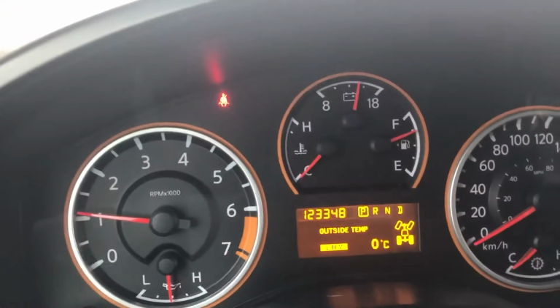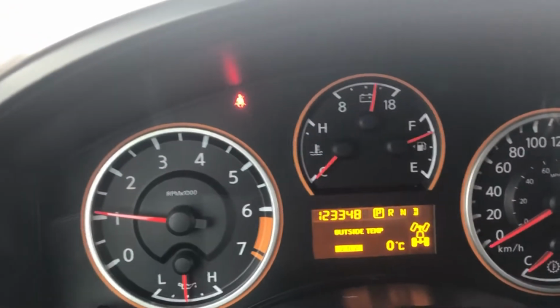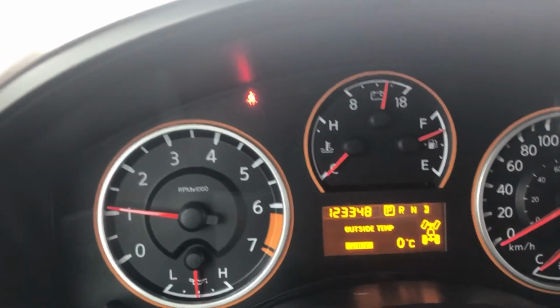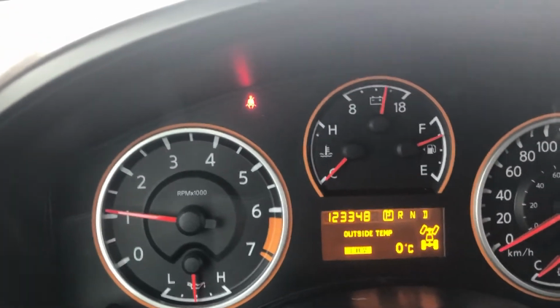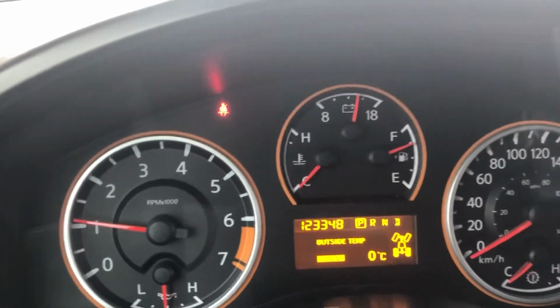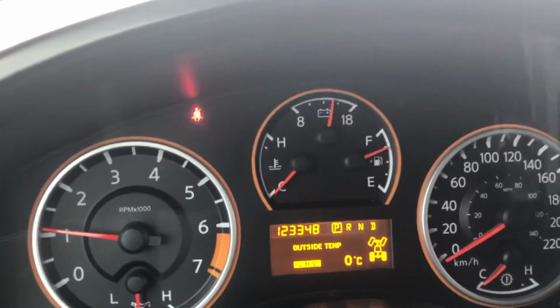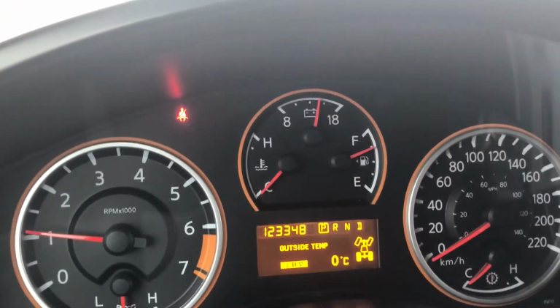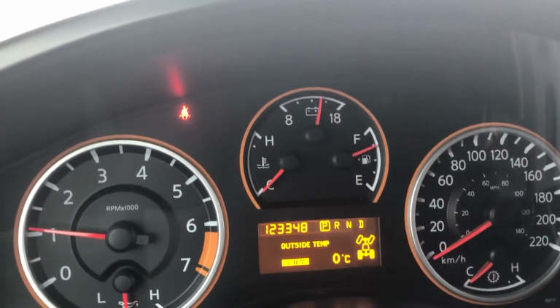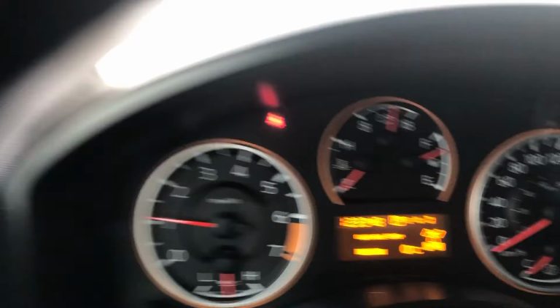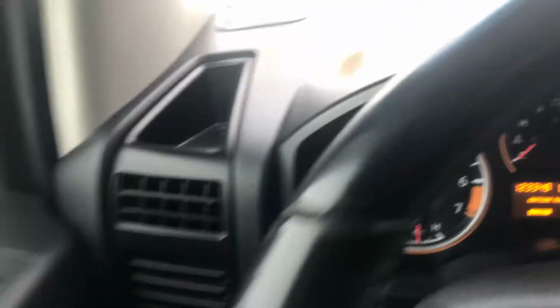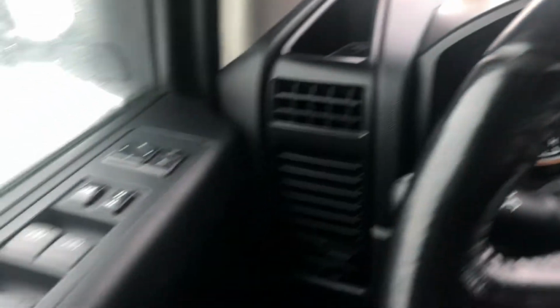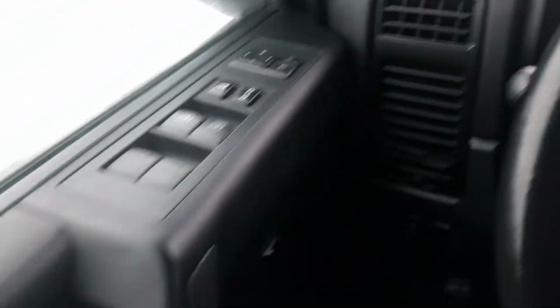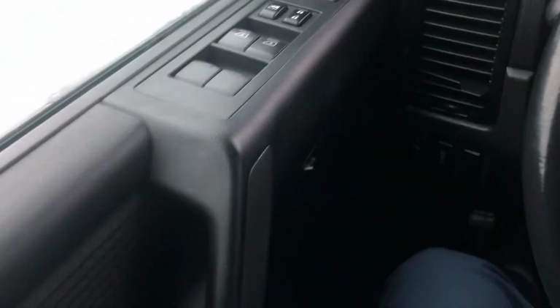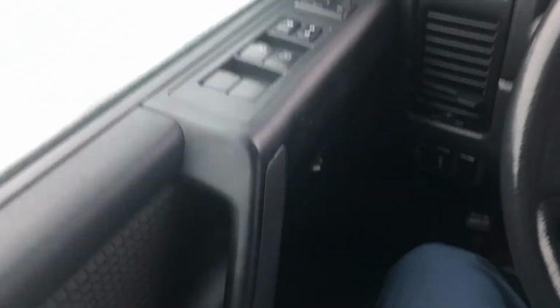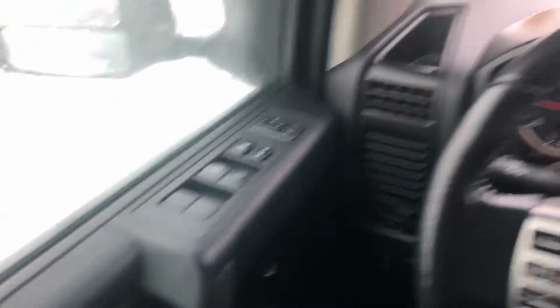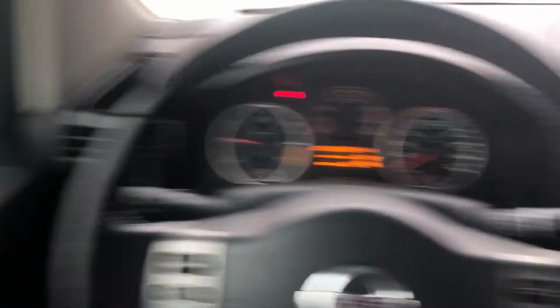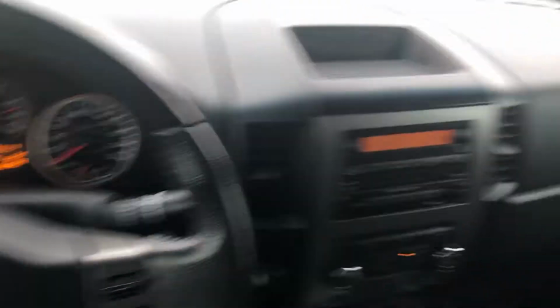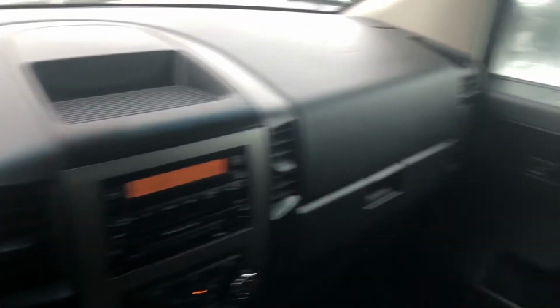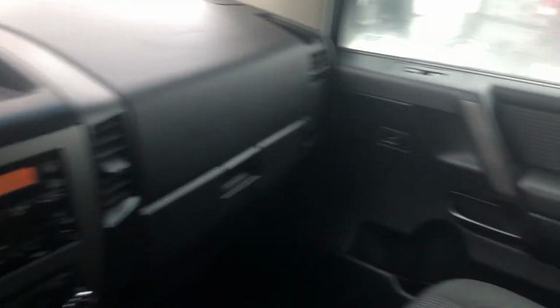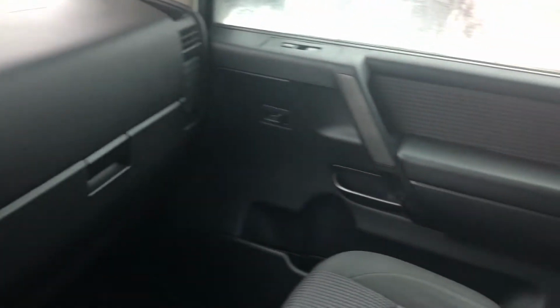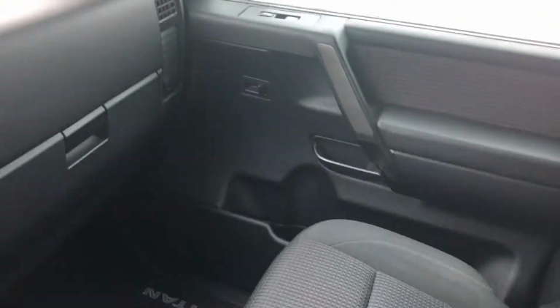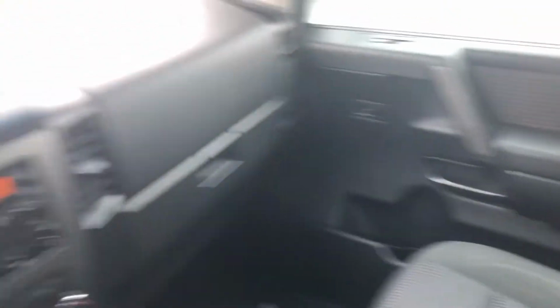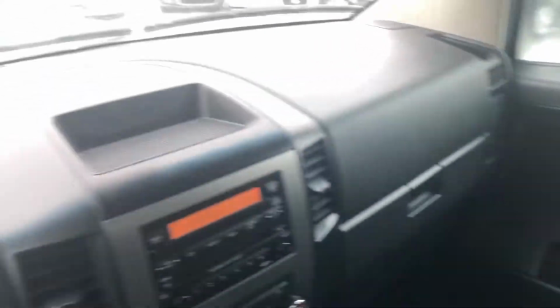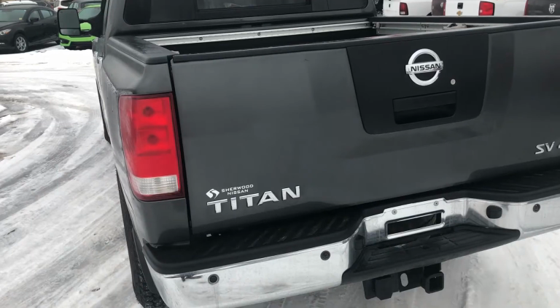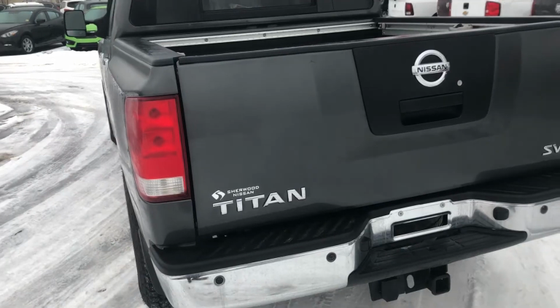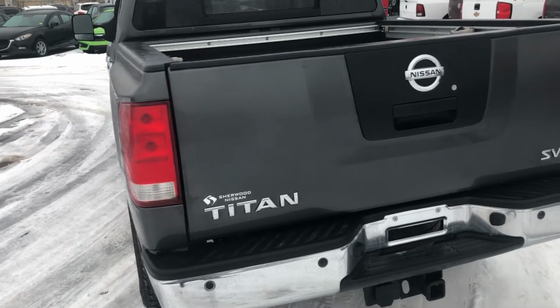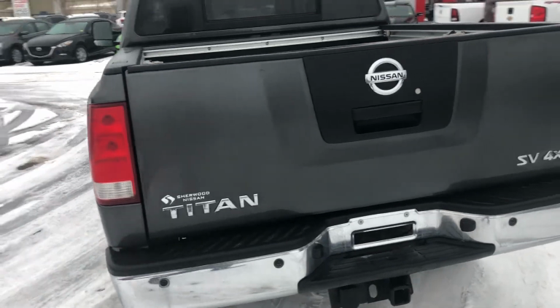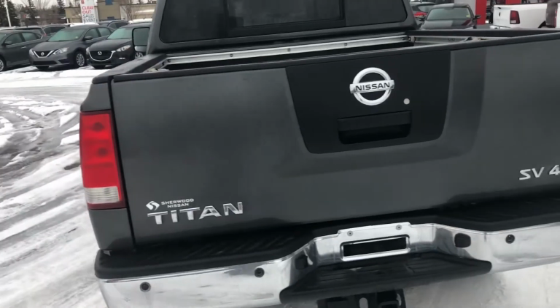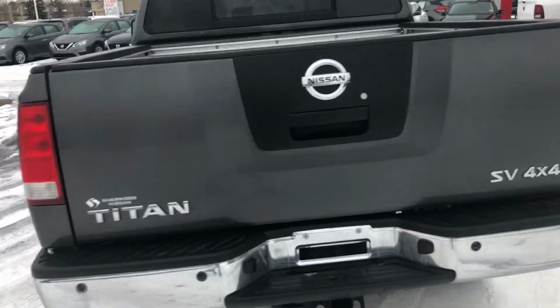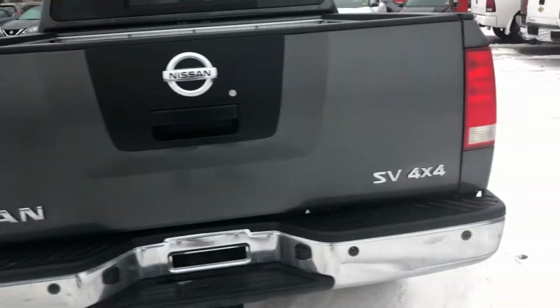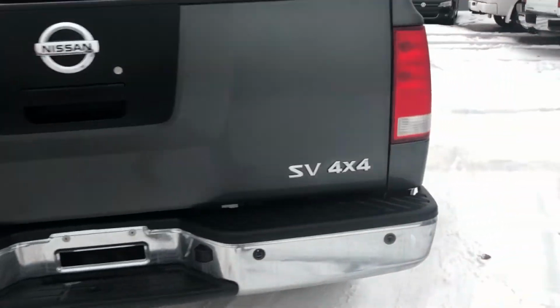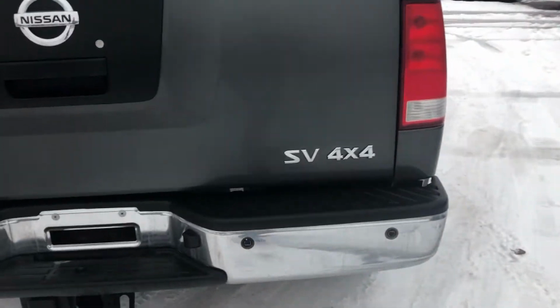Here's the dash. The interior of this truck is beautiful. Look at the back of the truck — you can see this is the Titan SV.